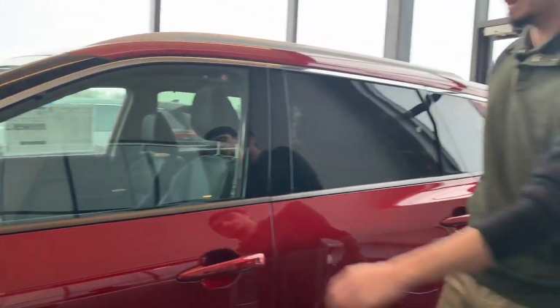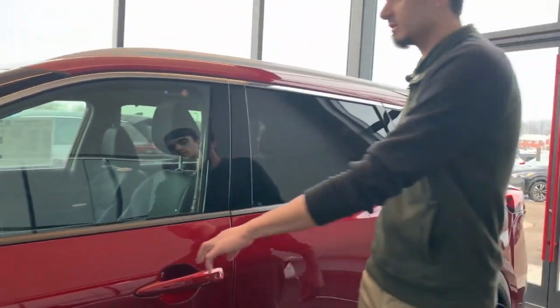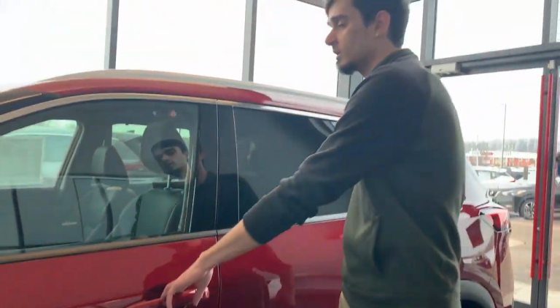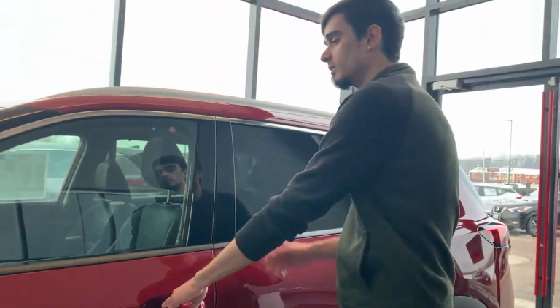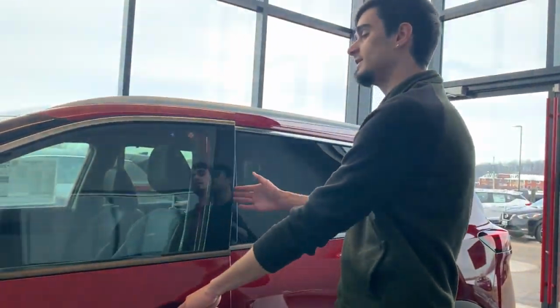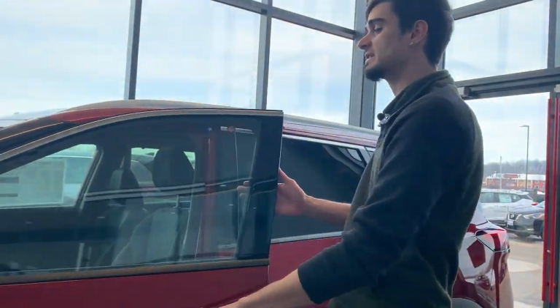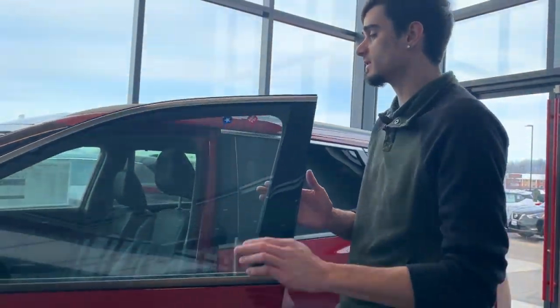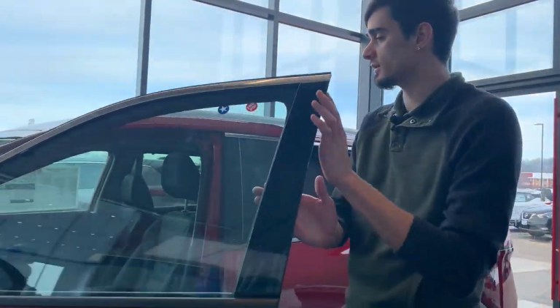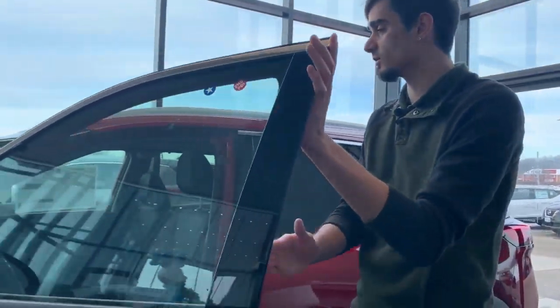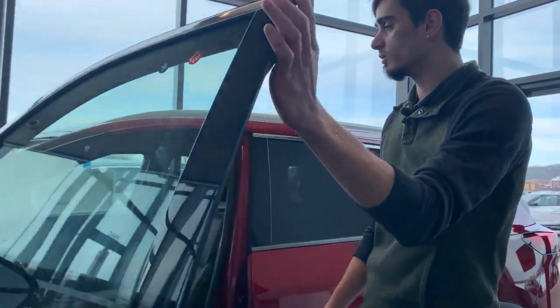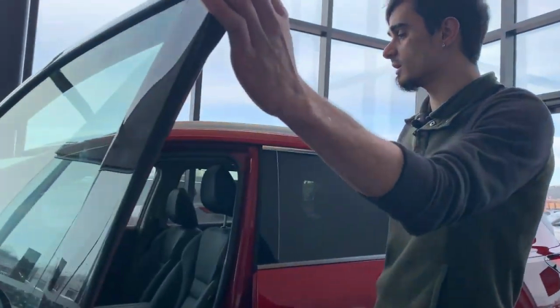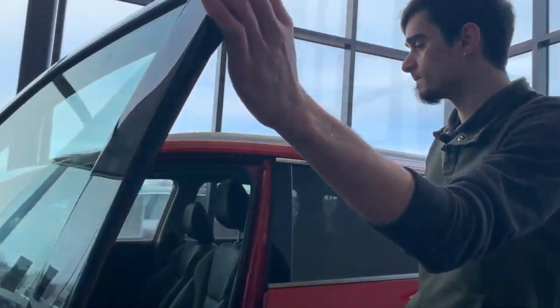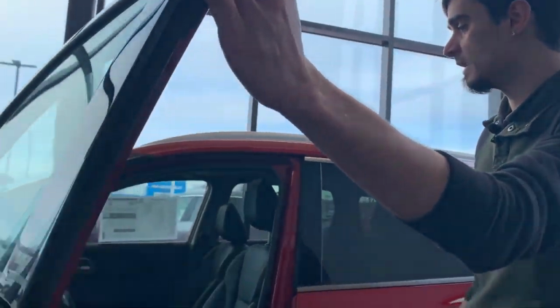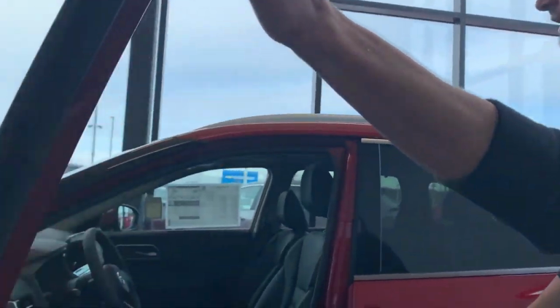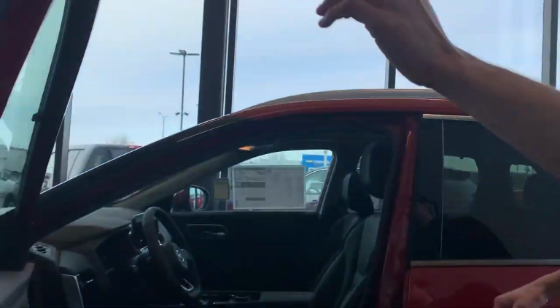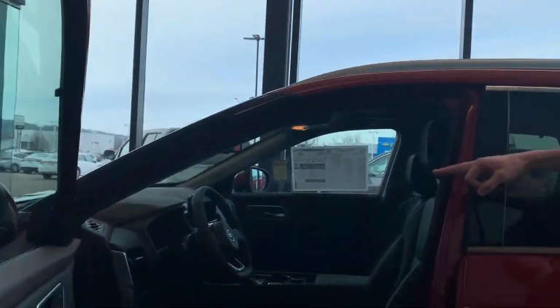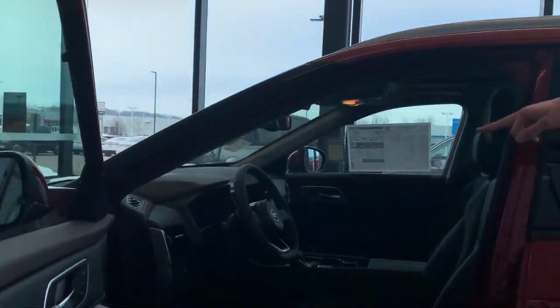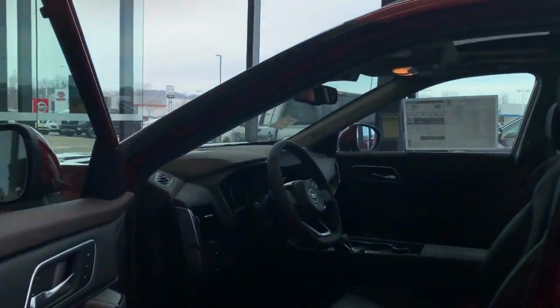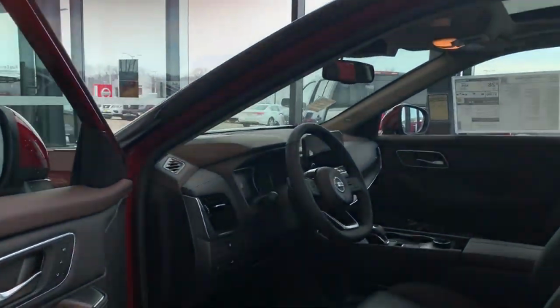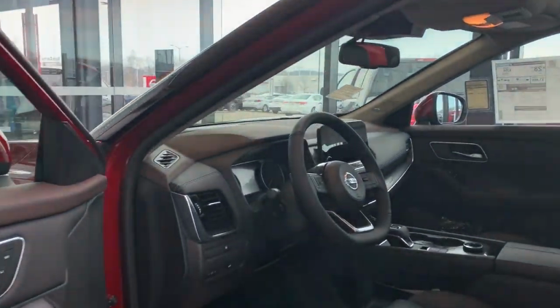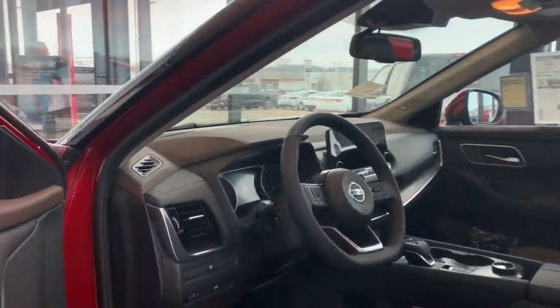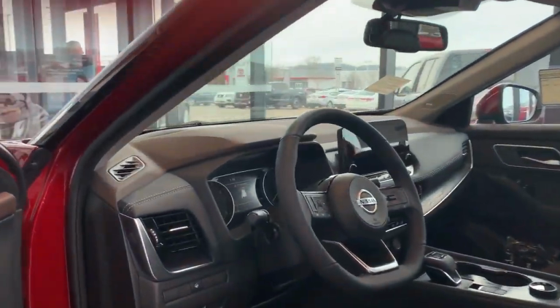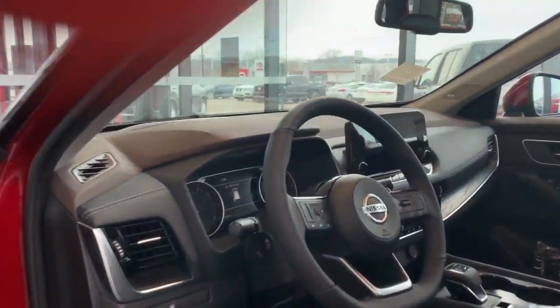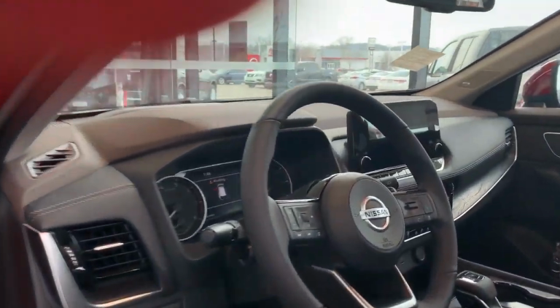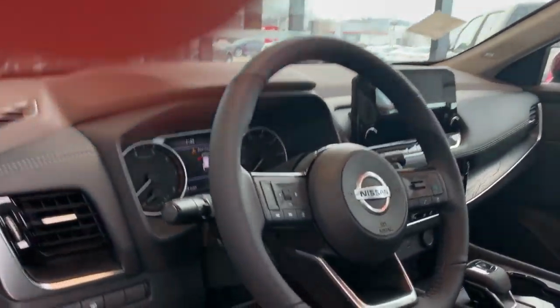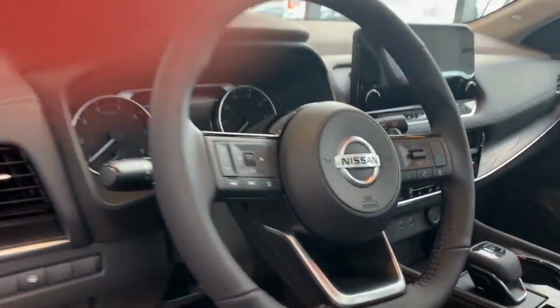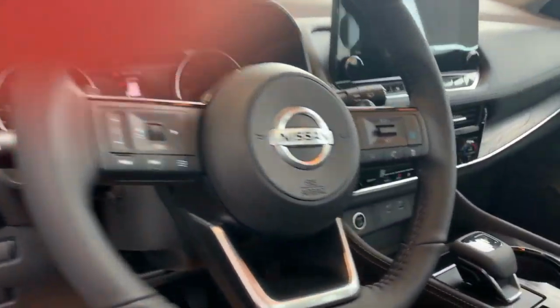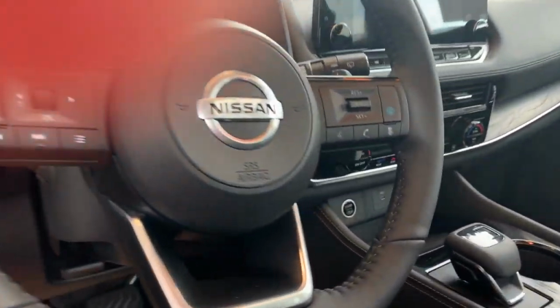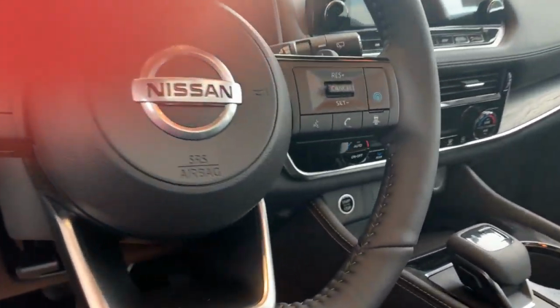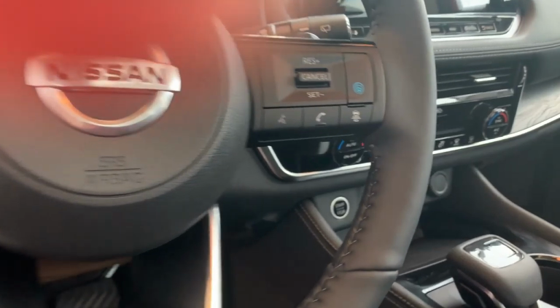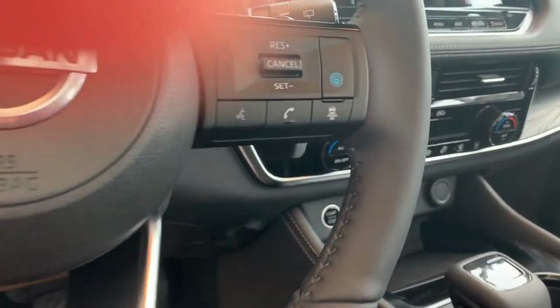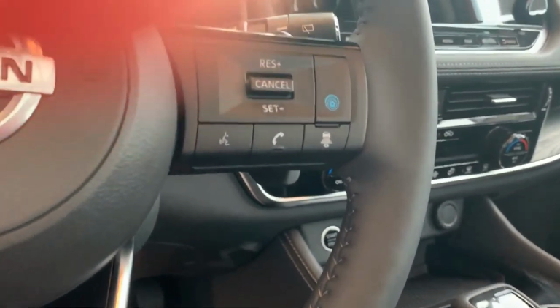So if you want to look inside the car here real quick, we have our ProPilot Assist on the steering wheel, so you don't have to take your hands off the steering wheel at all.